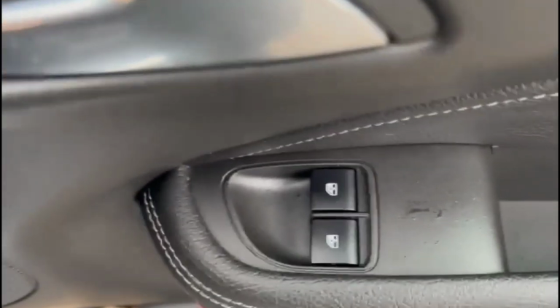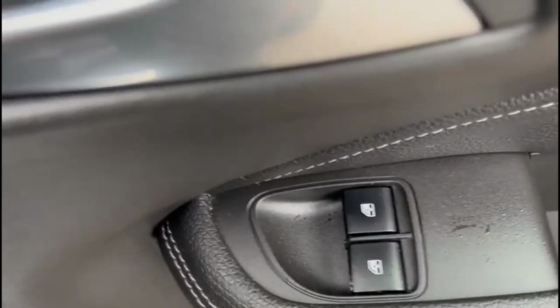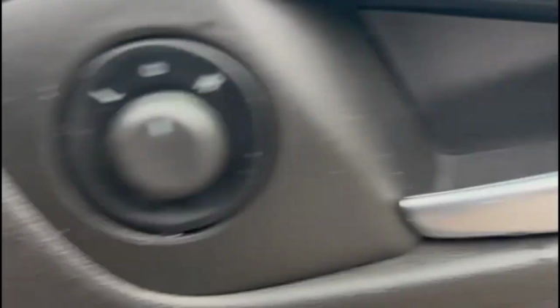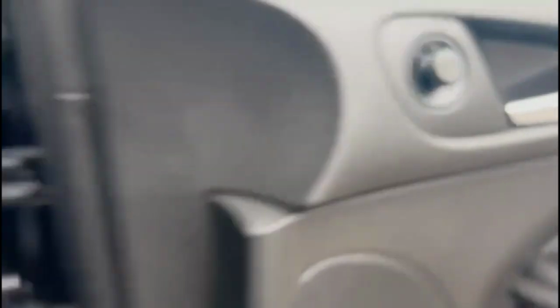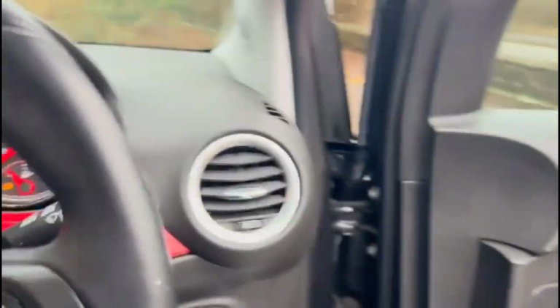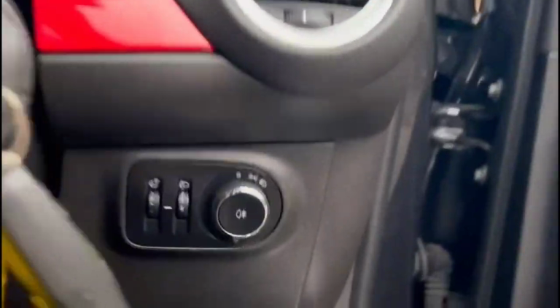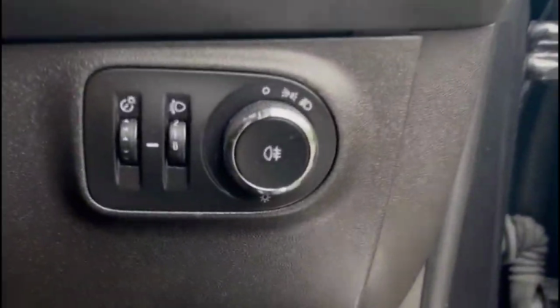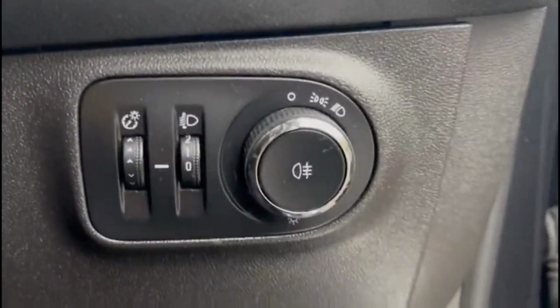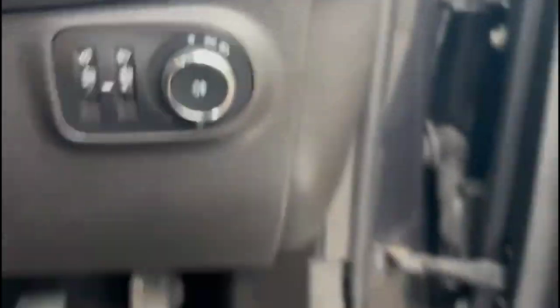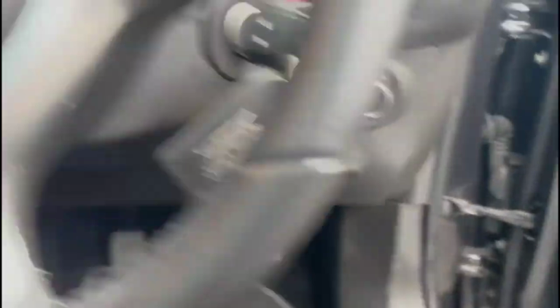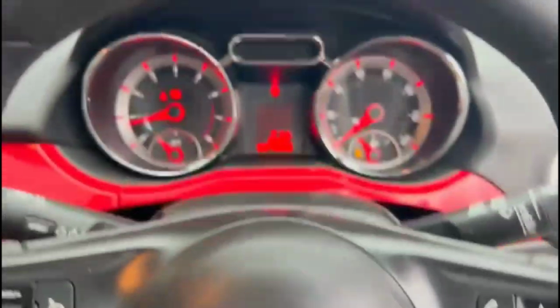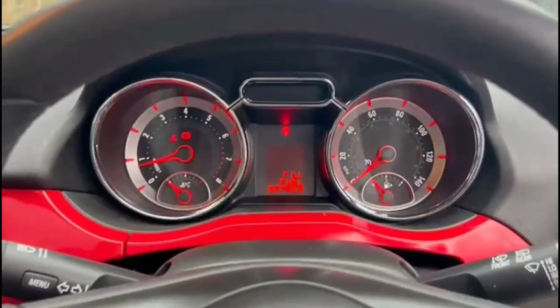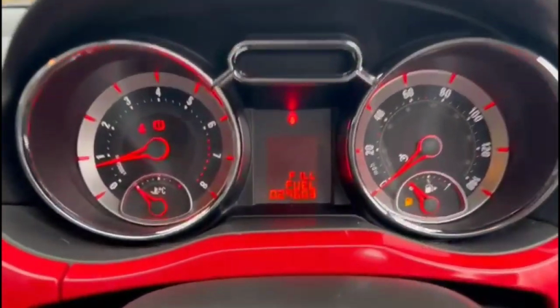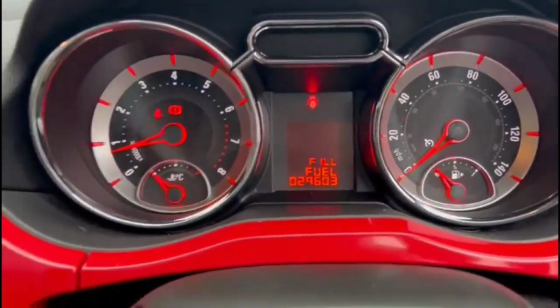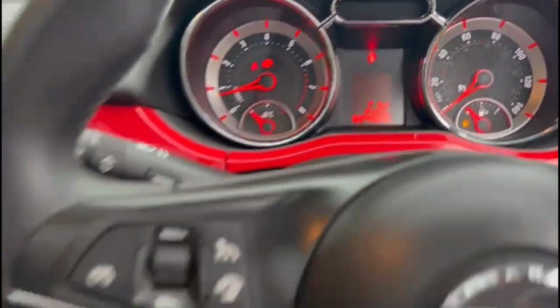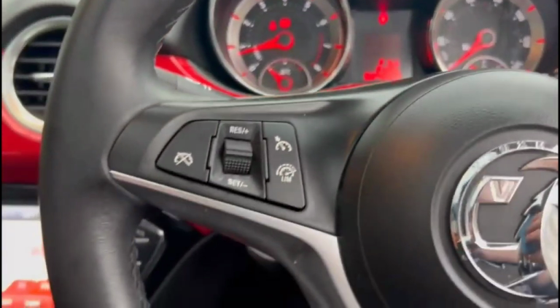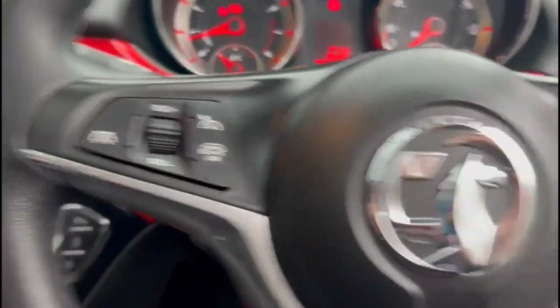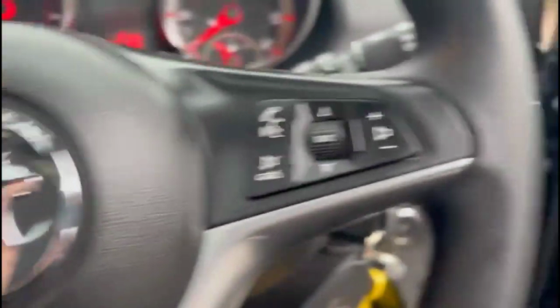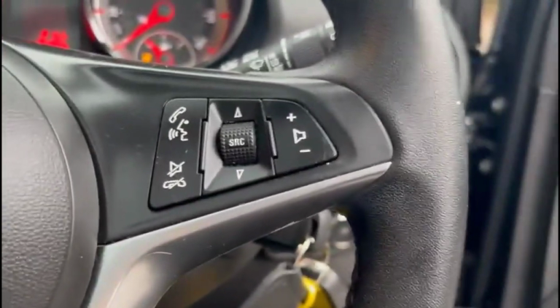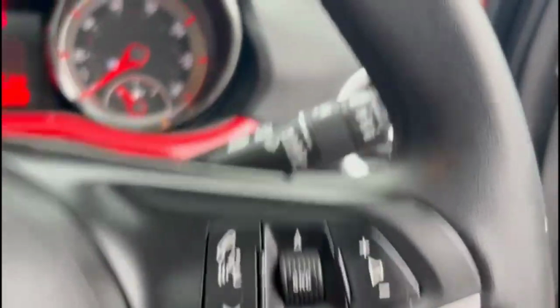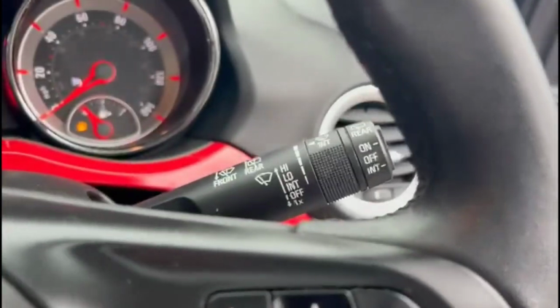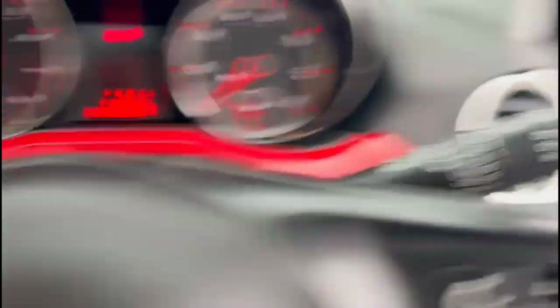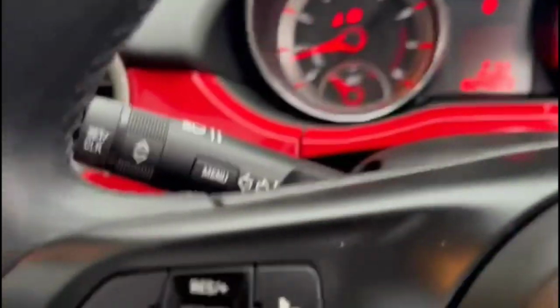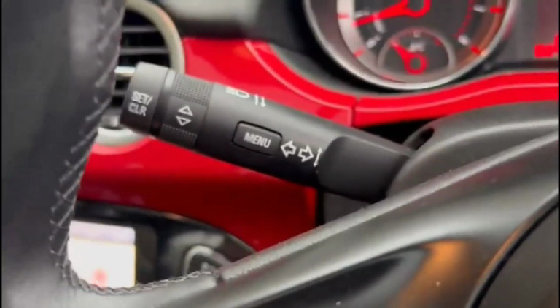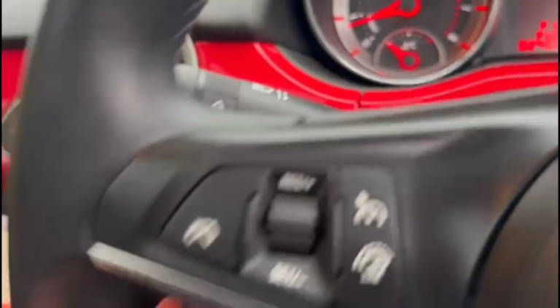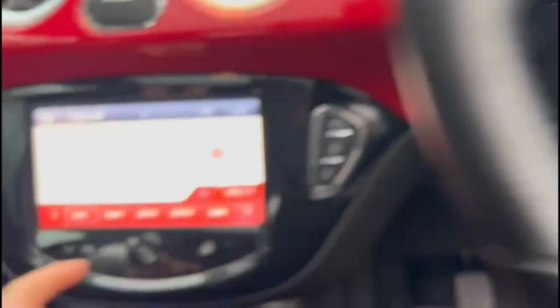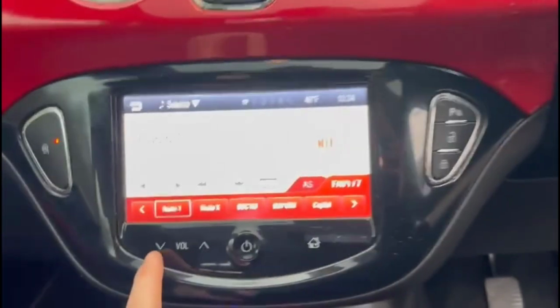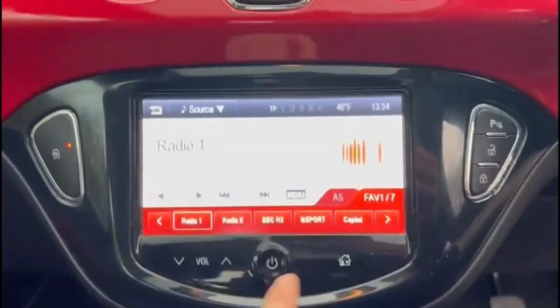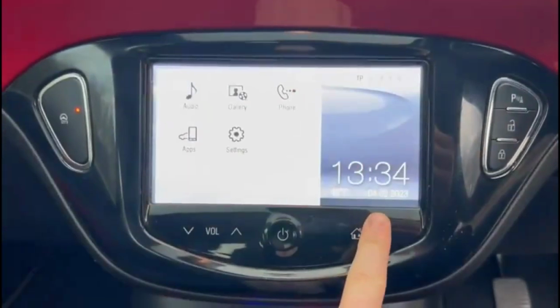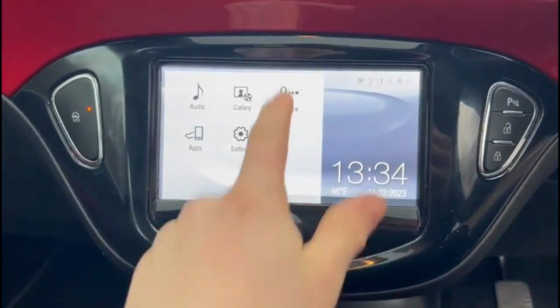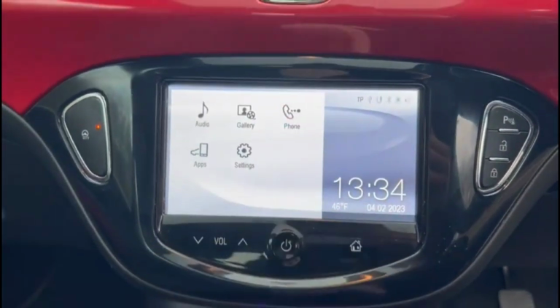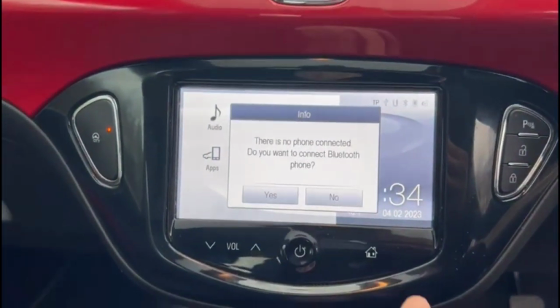Front electric windows and mirrors, lighting controls, and a central display in the dashboard. There's cruise control plus audio and Bluetooth controls, and a touchscreen infotainment system with DAB radio and Bluetooth.